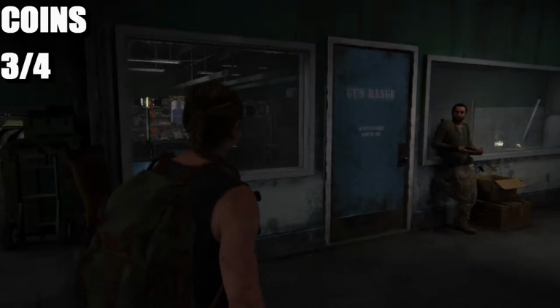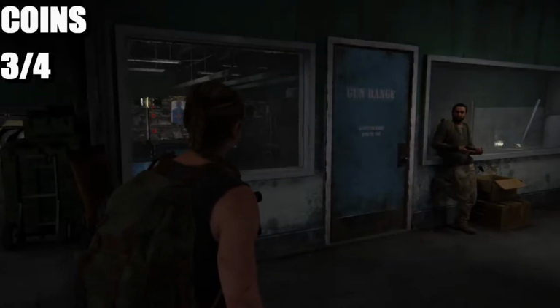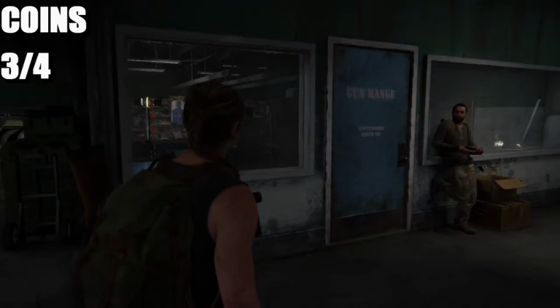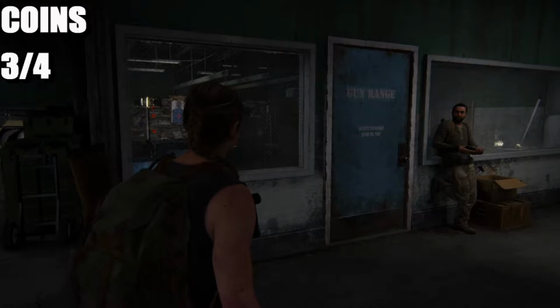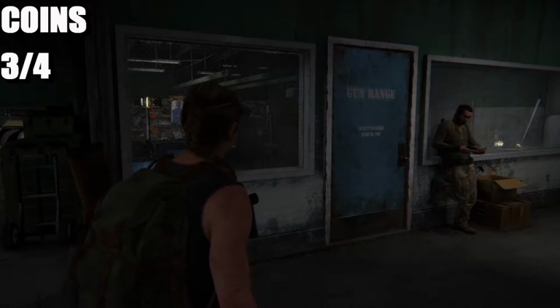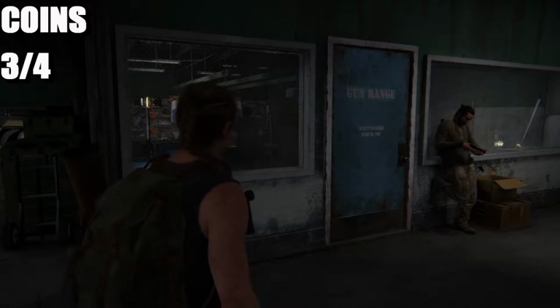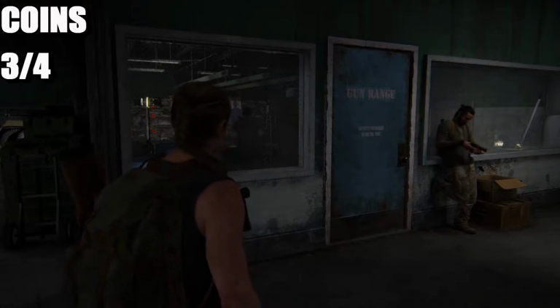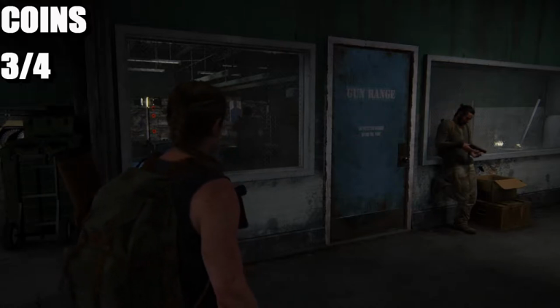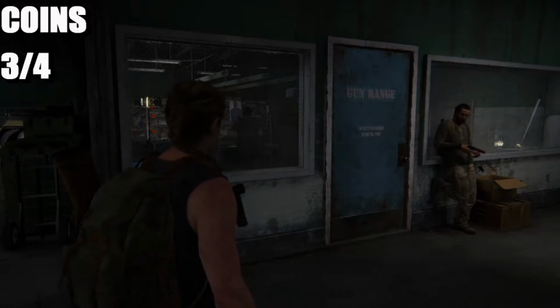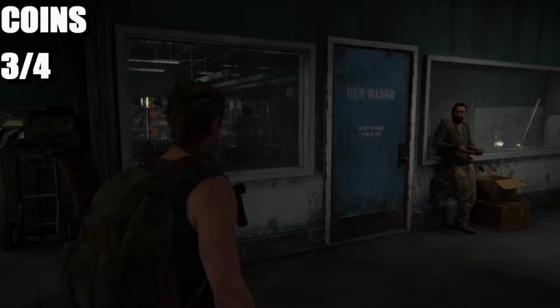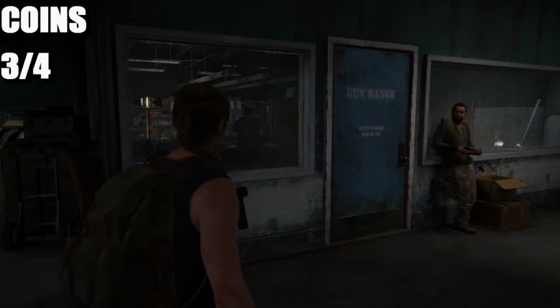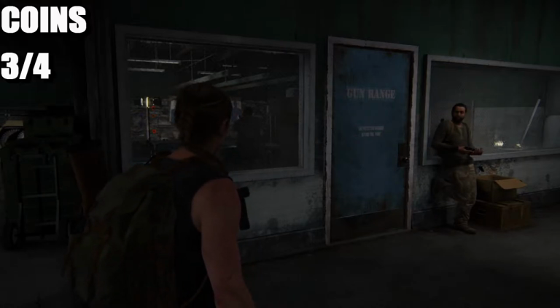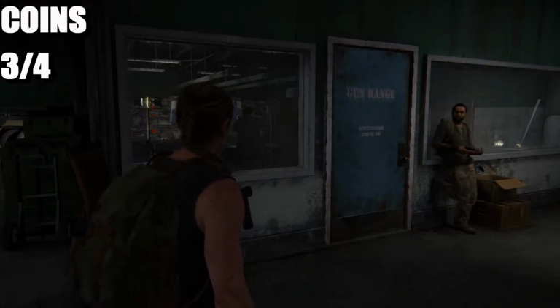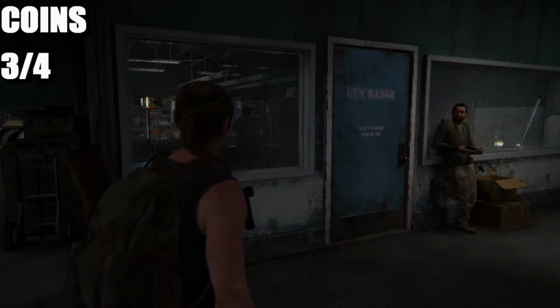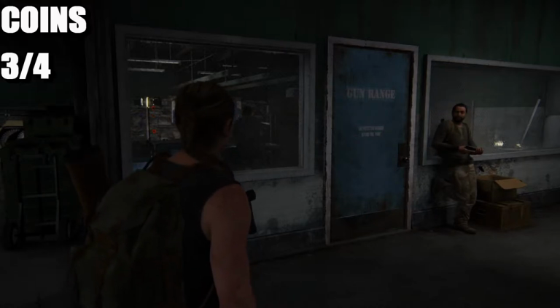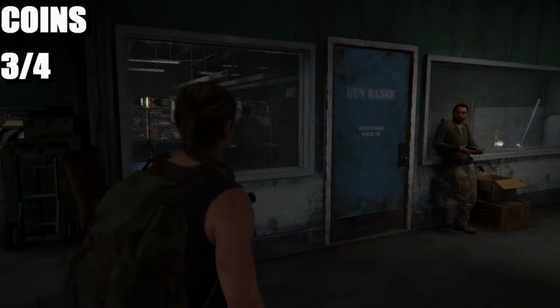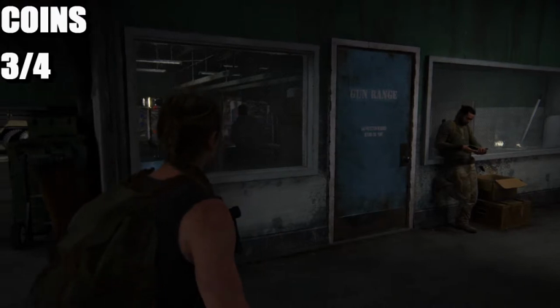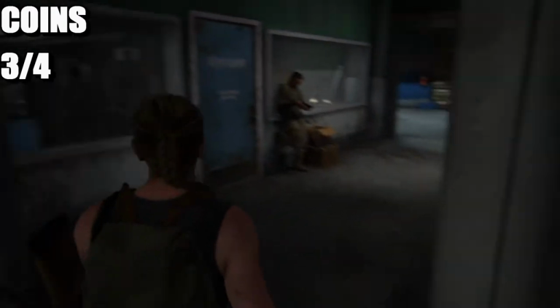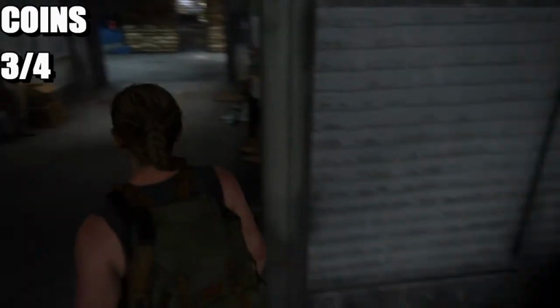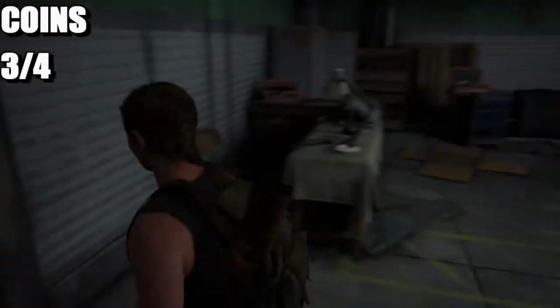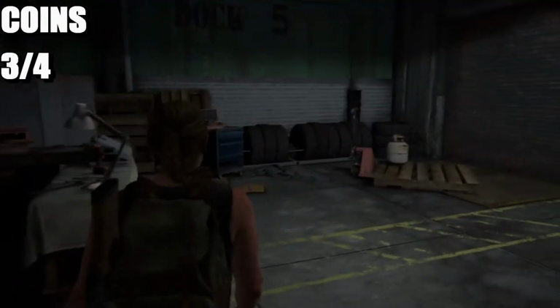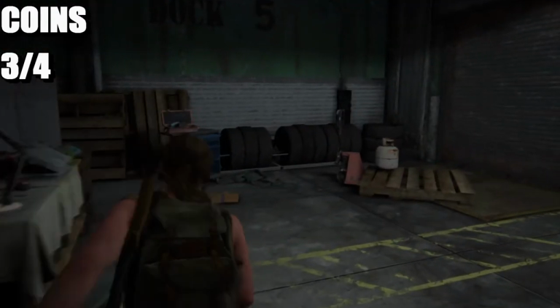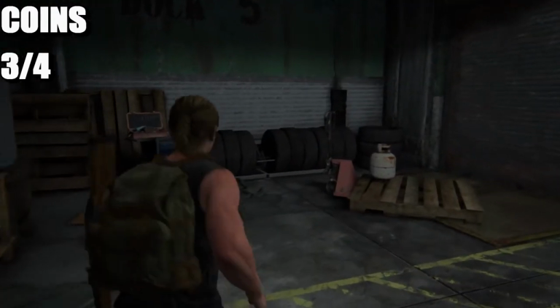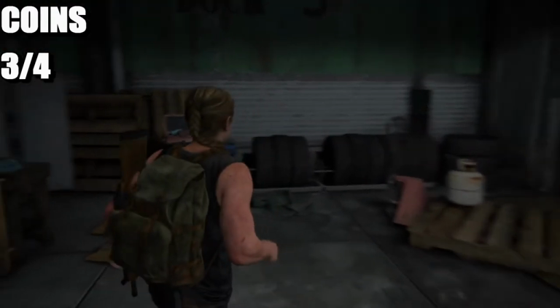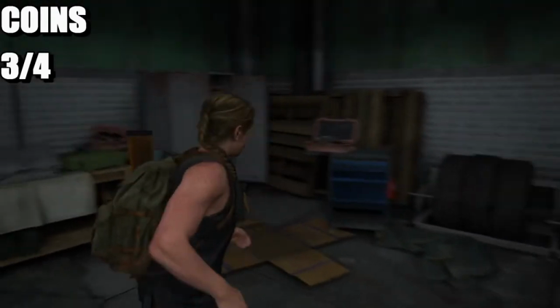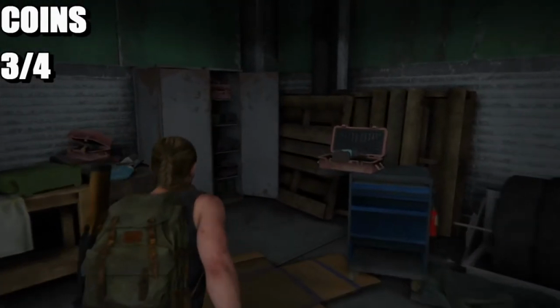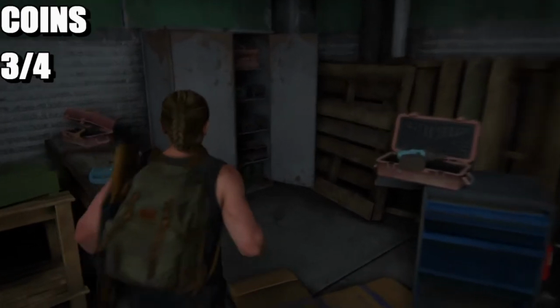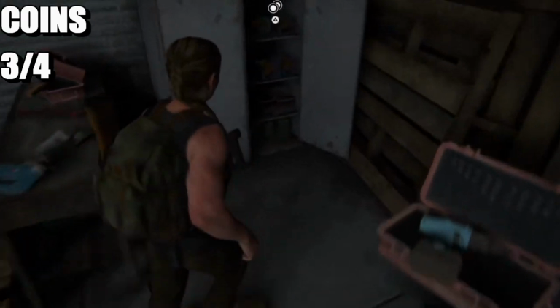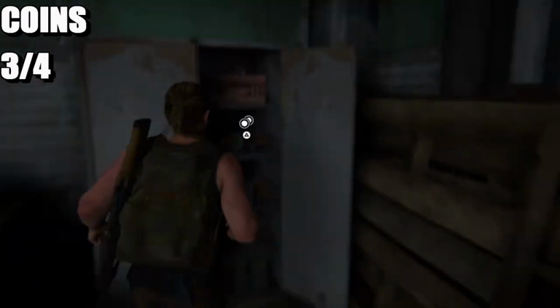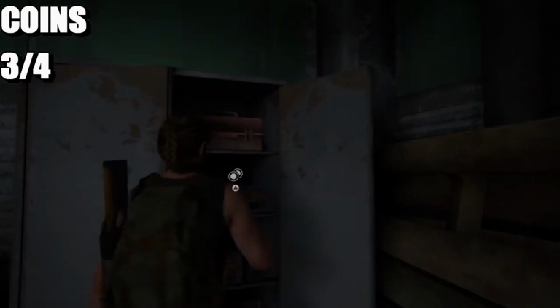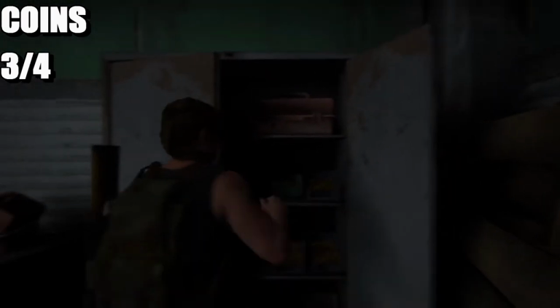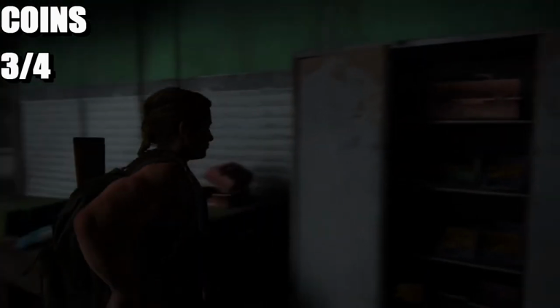The final collectible is going to be another coin — it's the final coin in this chapter. Here is the gun range. When you walk past the gun range, head to this cabinet here and the last coin is right there.